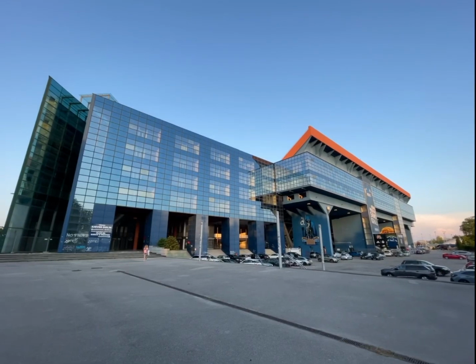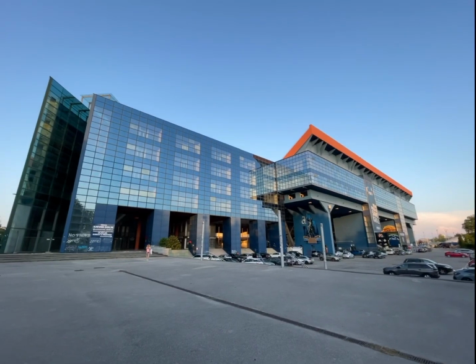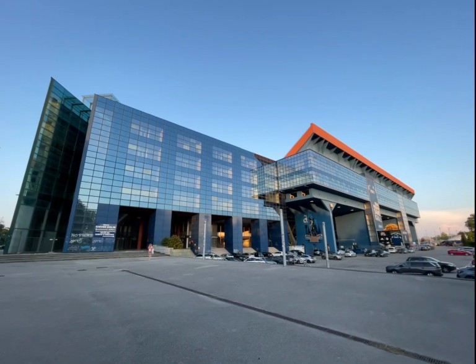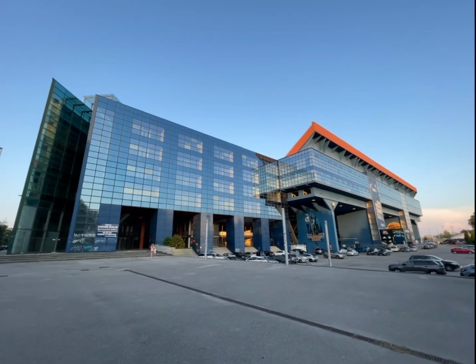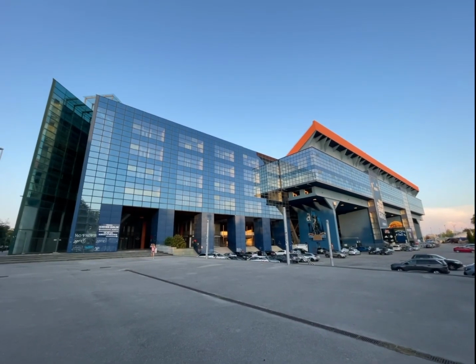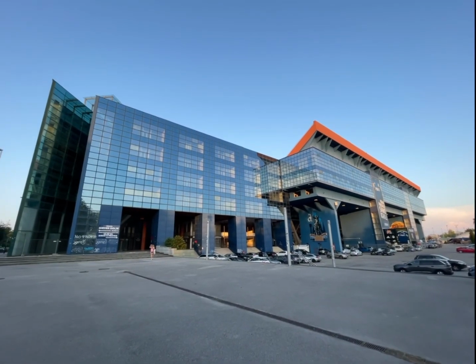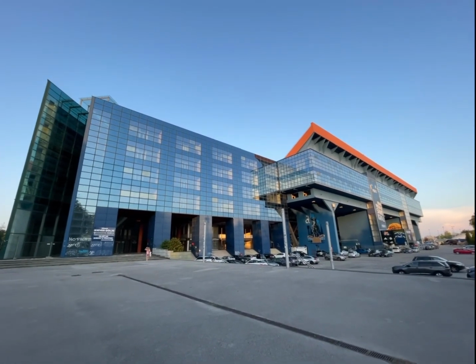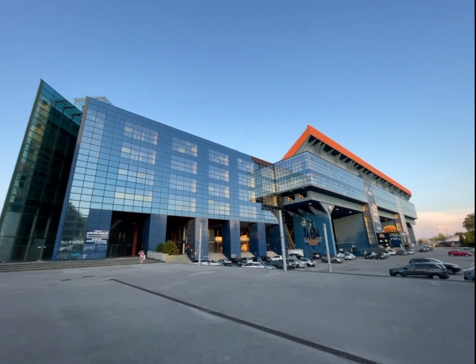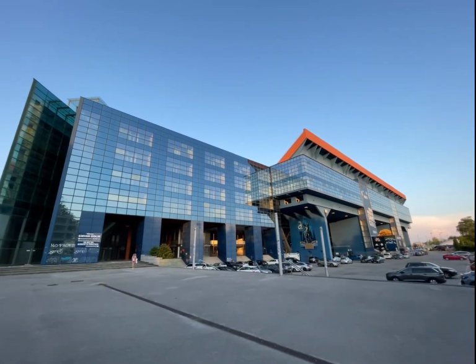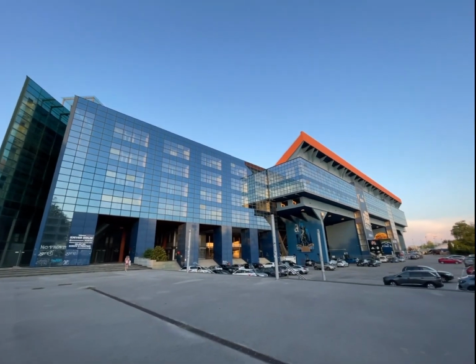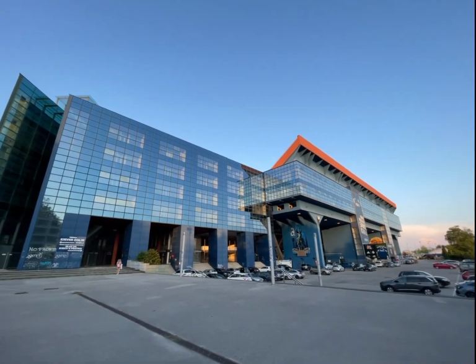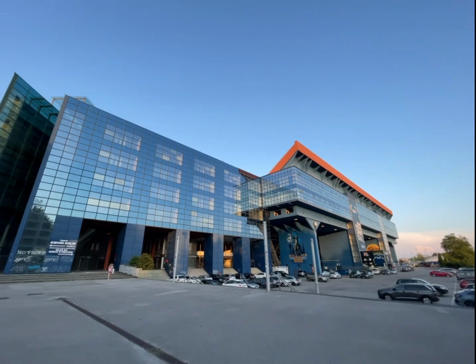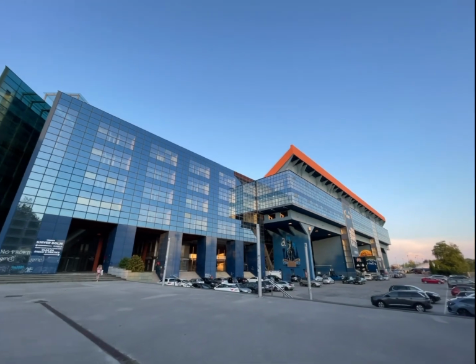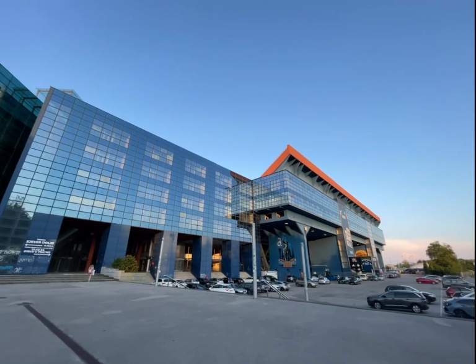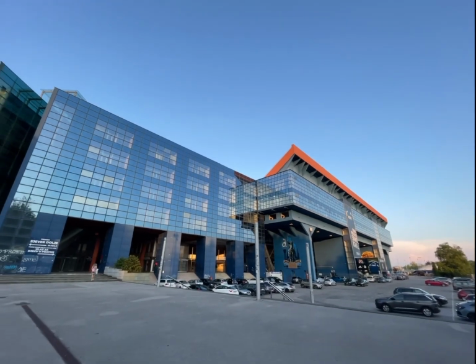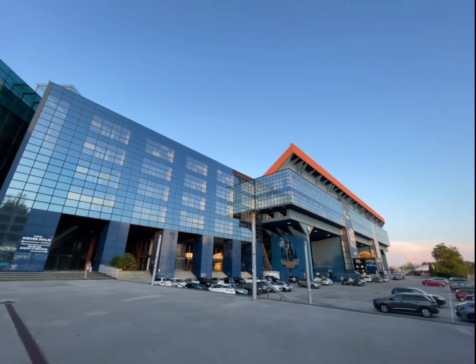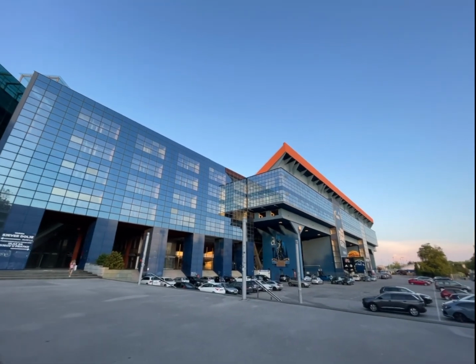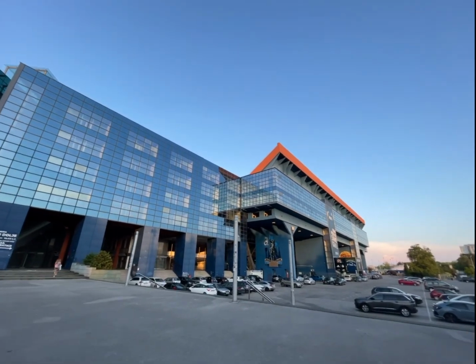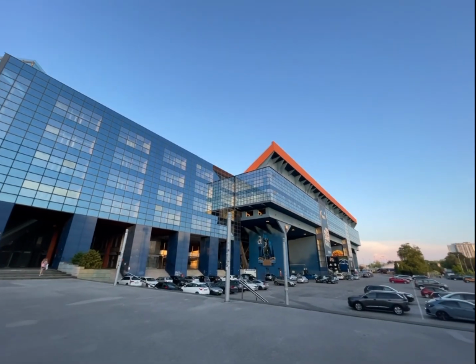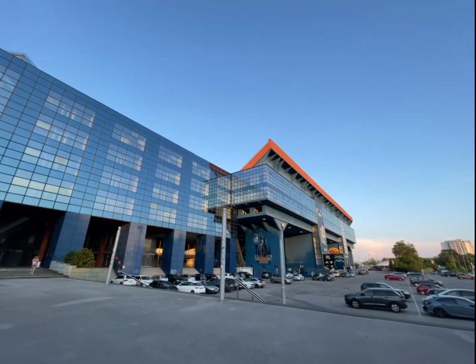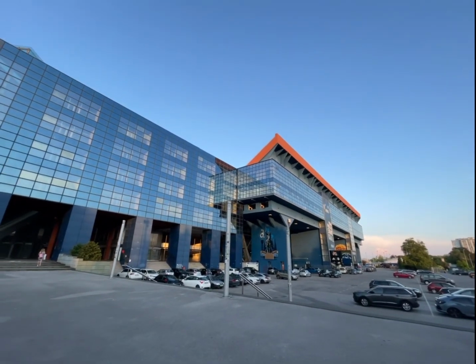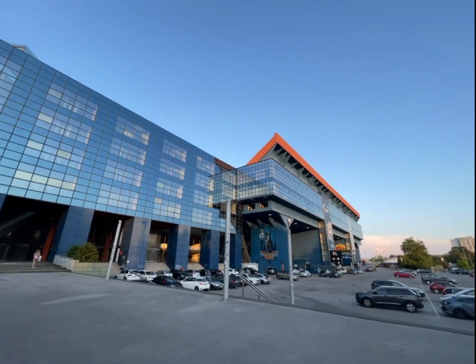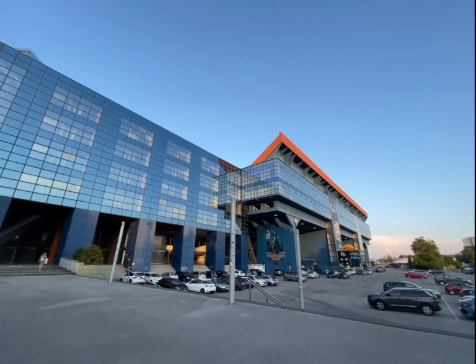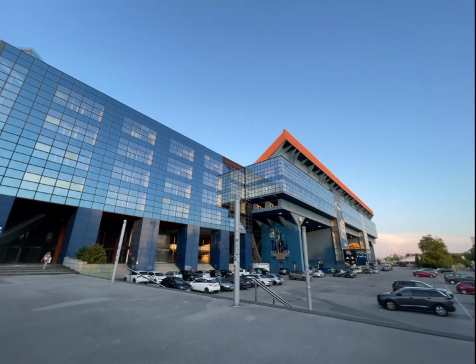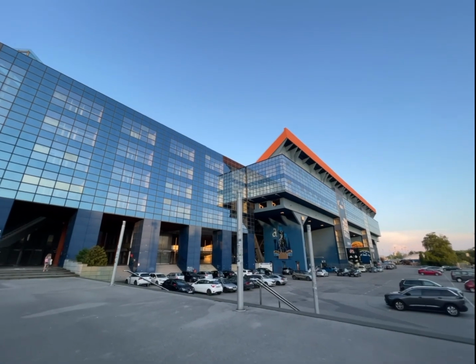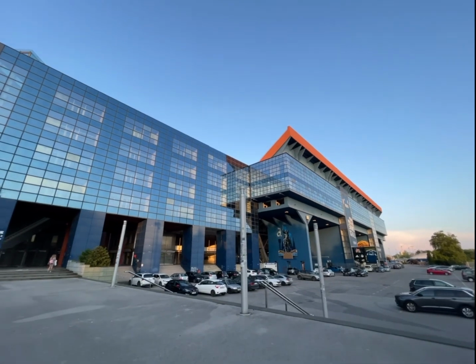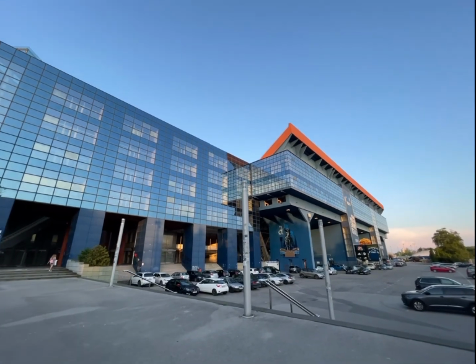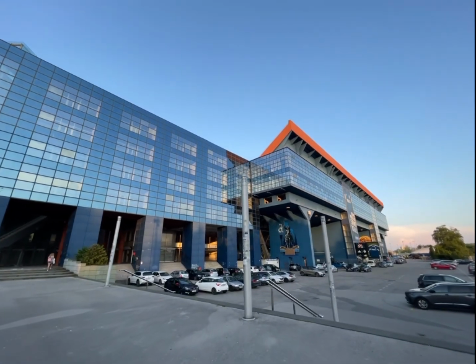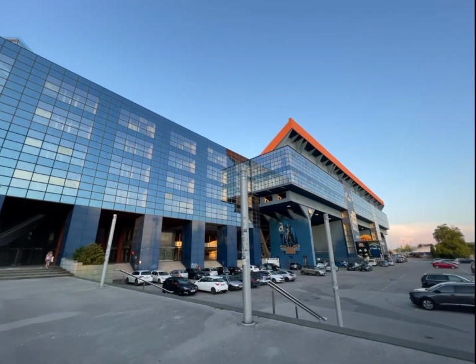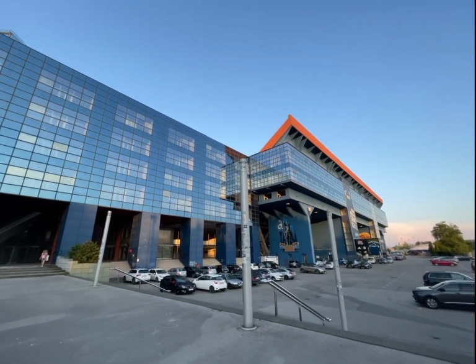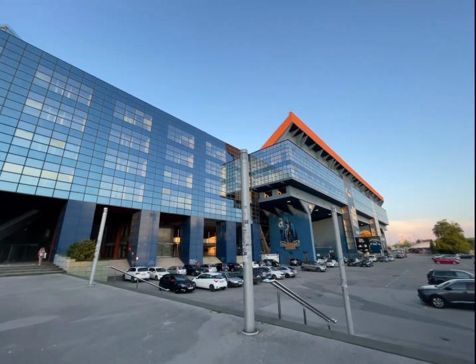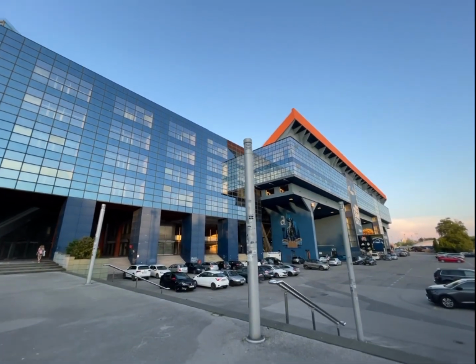Welcome to Stadion Maksimir, the iconic home ground of Dinamo Zagreb. In this video, we will explore the rich history, the significance of the stadium, and the Croatian national team's unforgettable moments with this stadium.